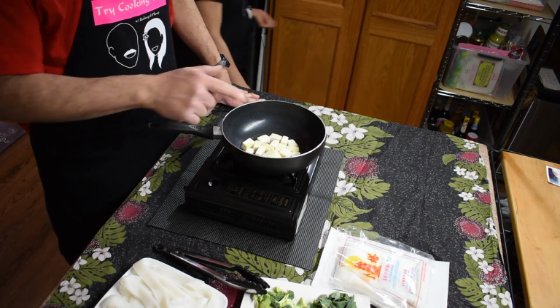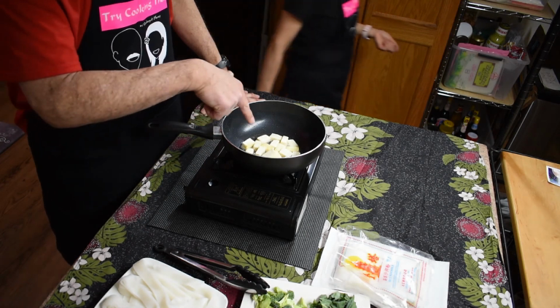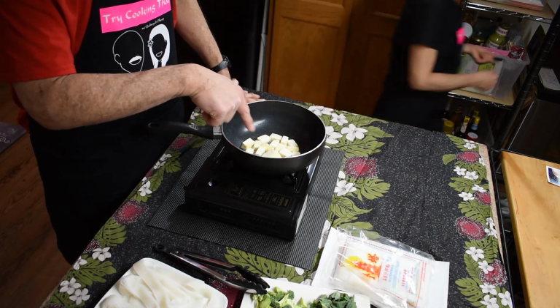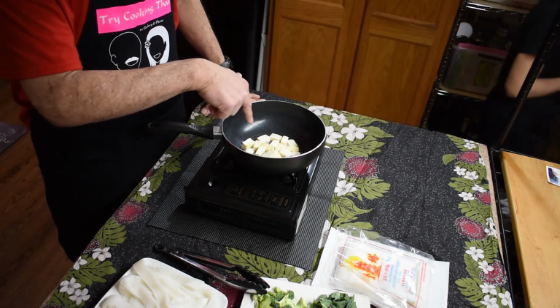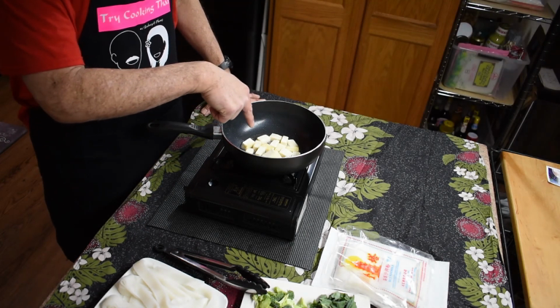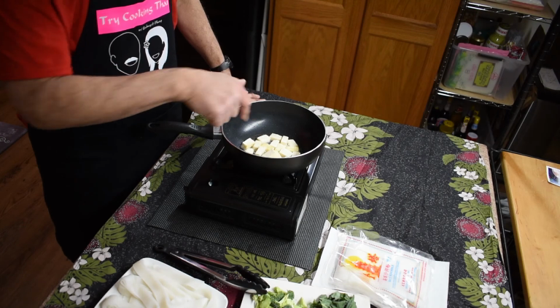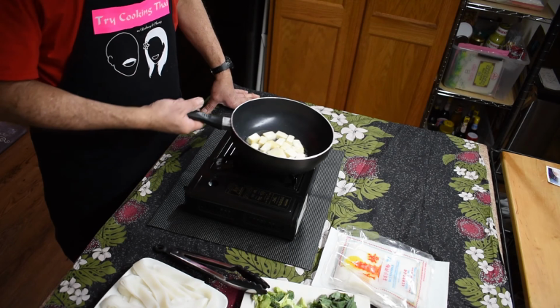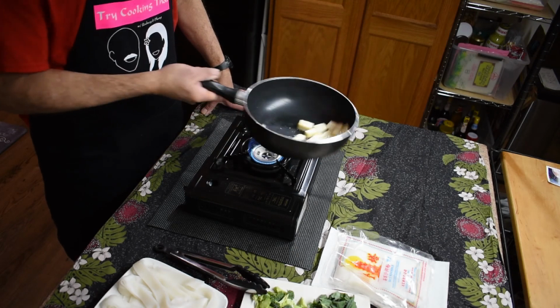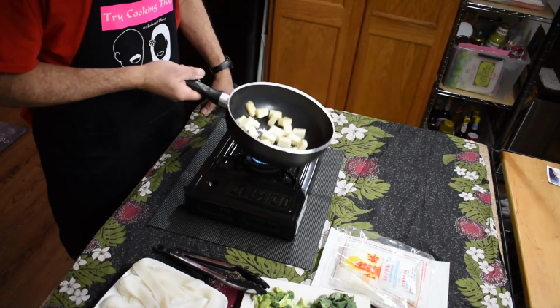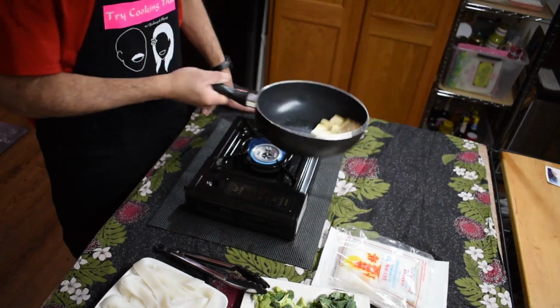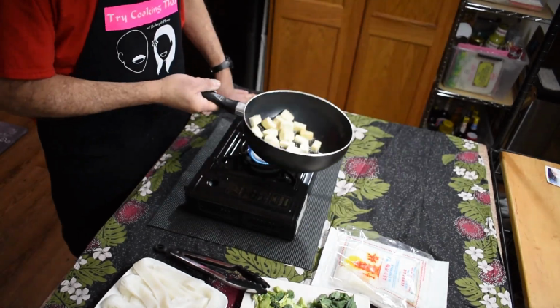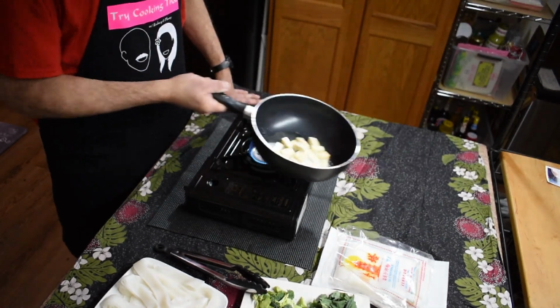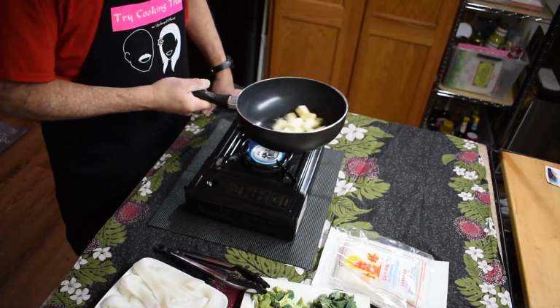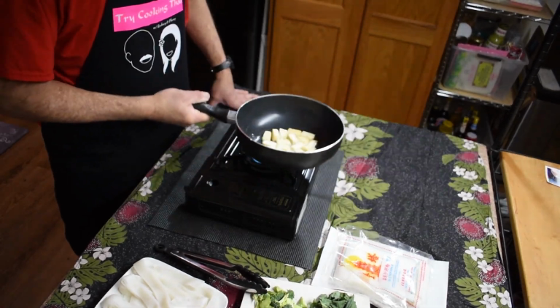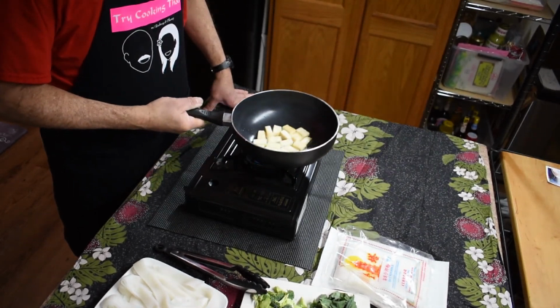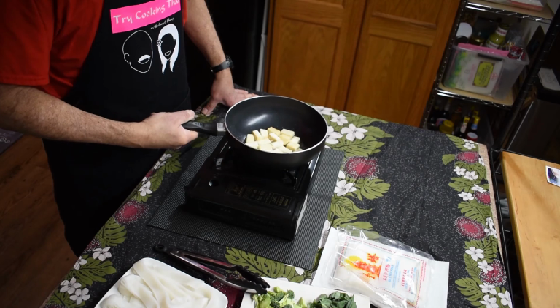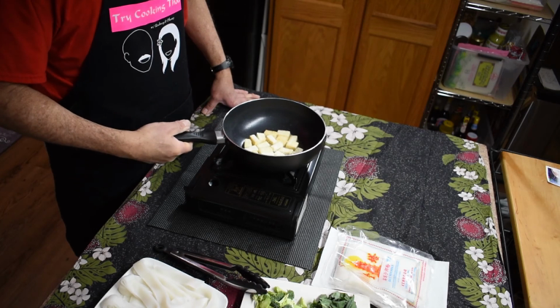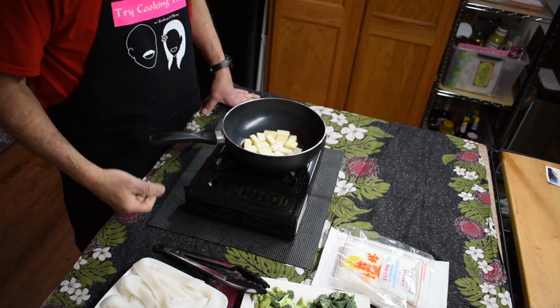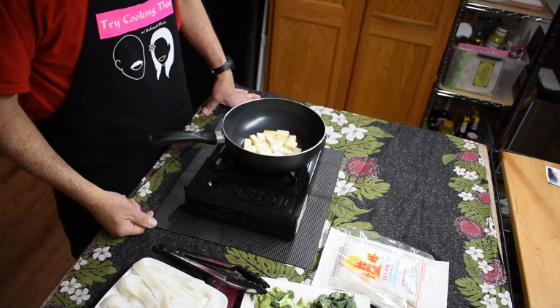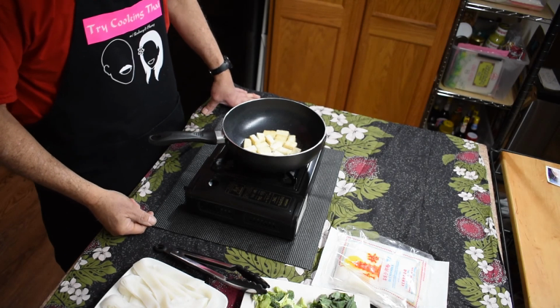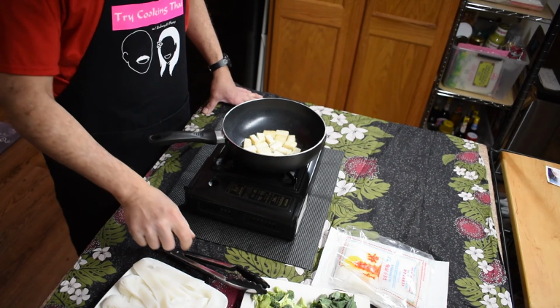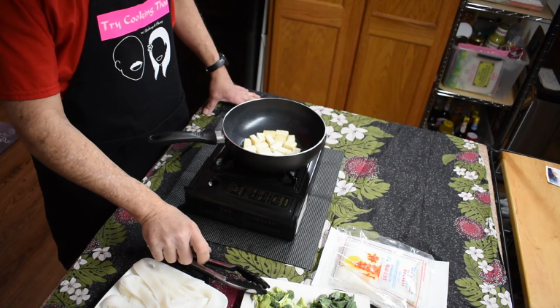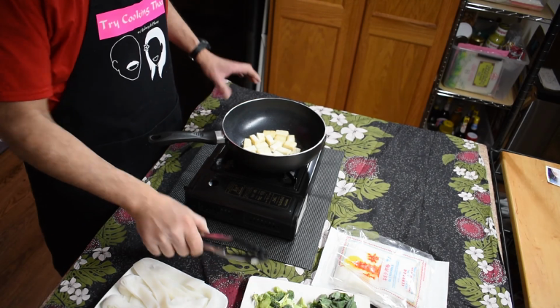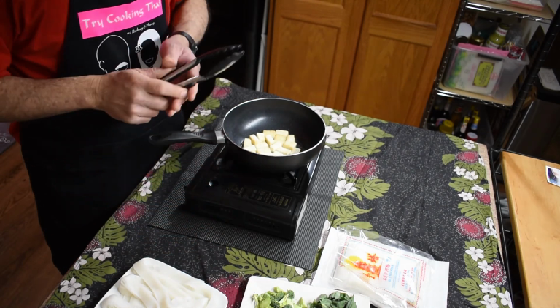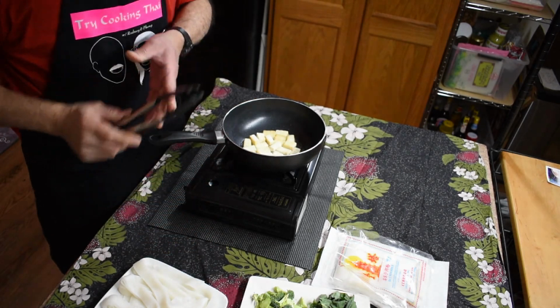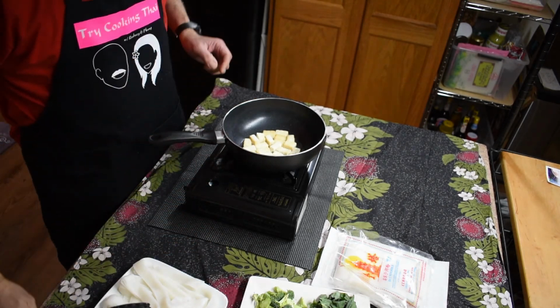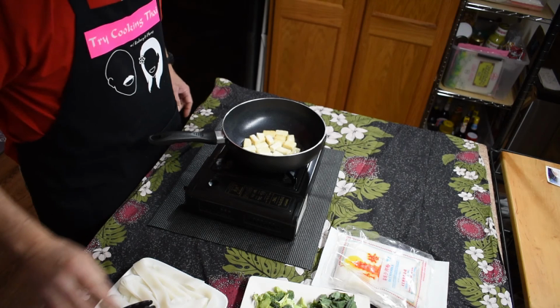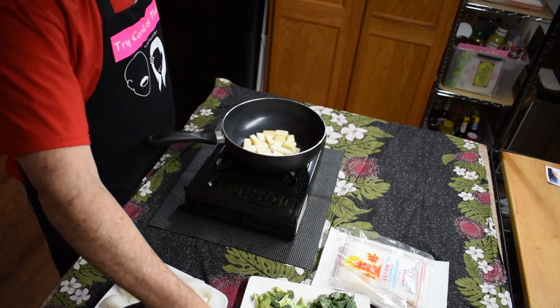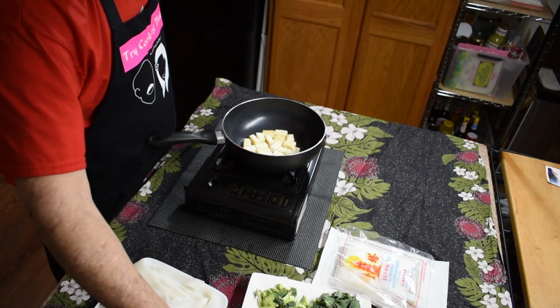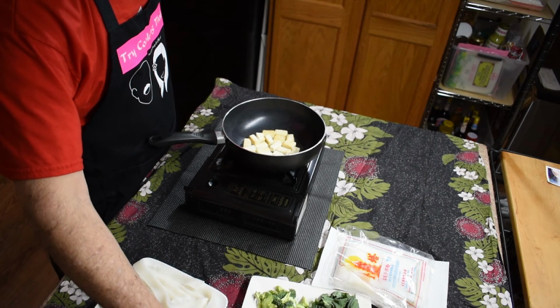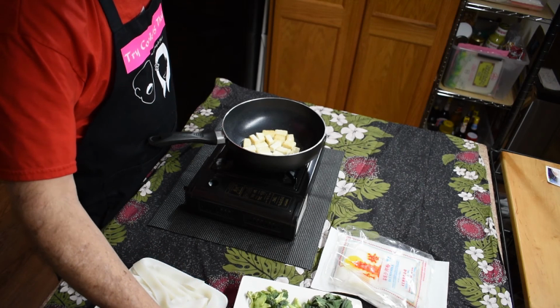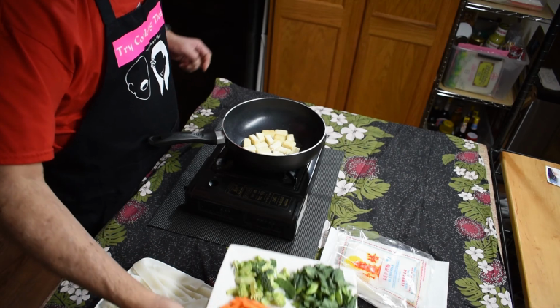So as you can see, the tofu is picking up a nice light brown color, taking out a lot of the excess water. Once that happens, you can go ahead and add your vegetables.